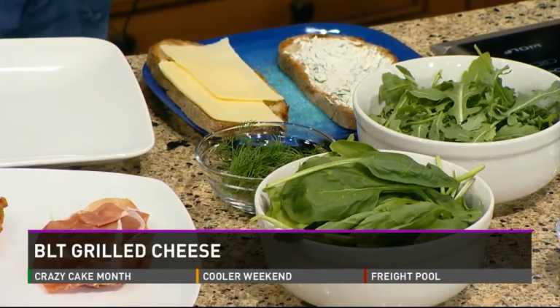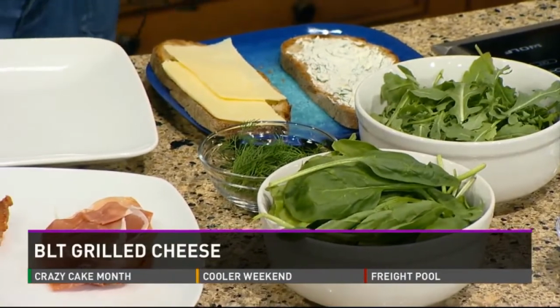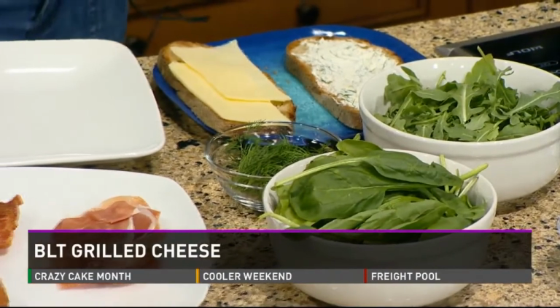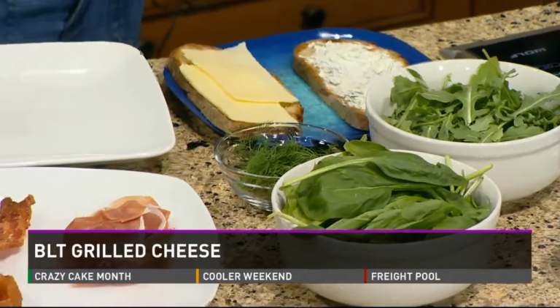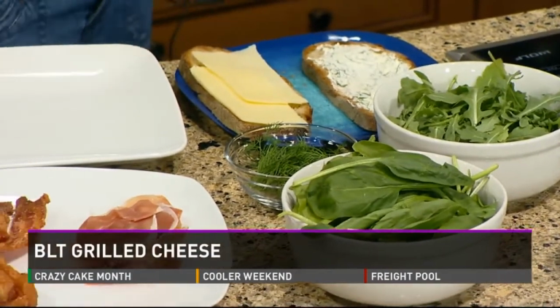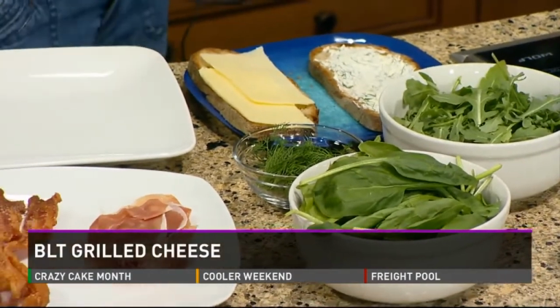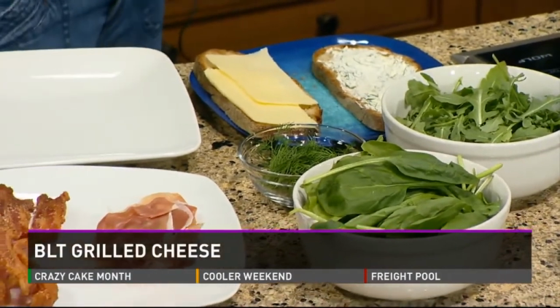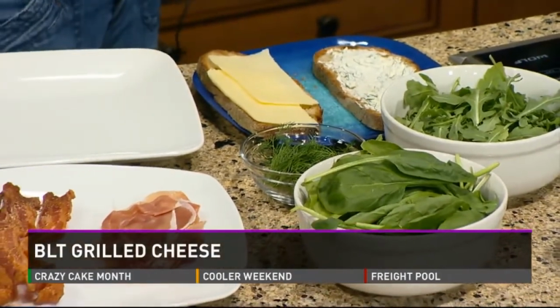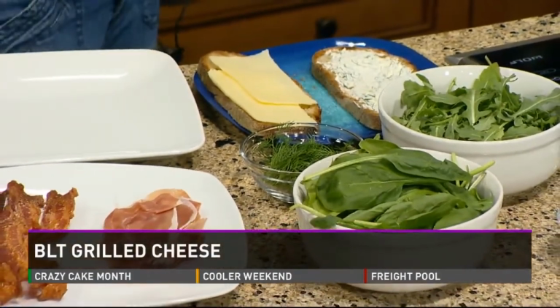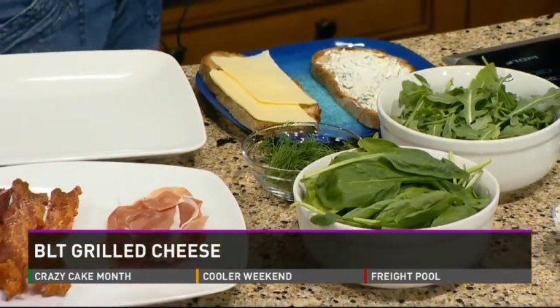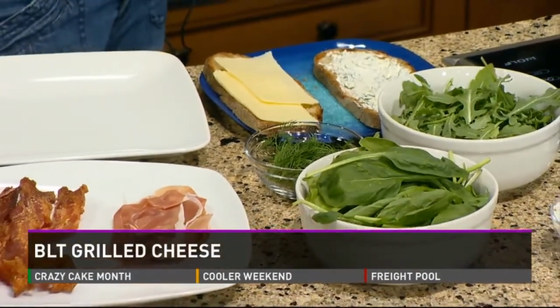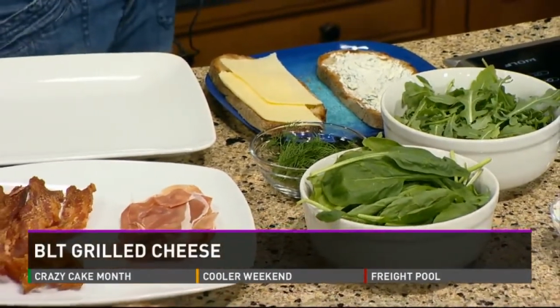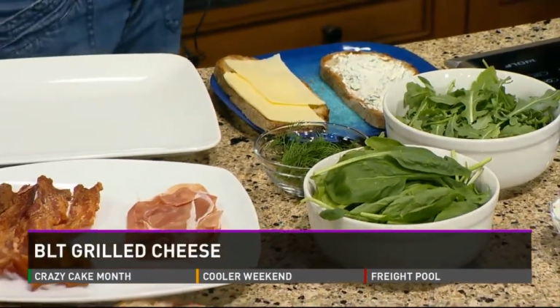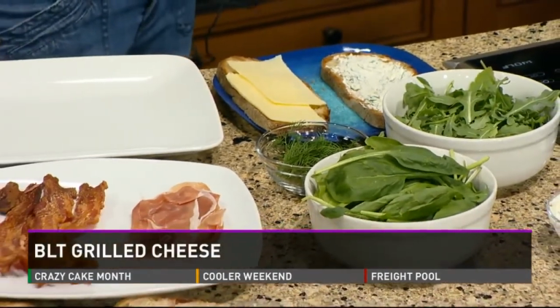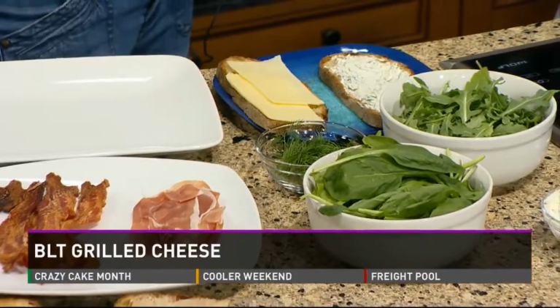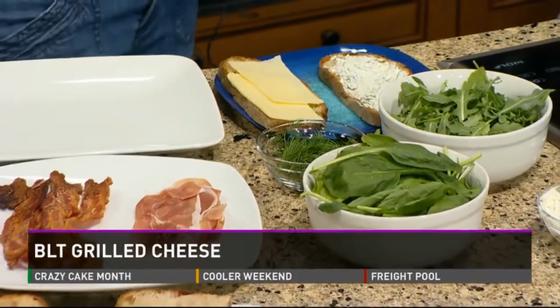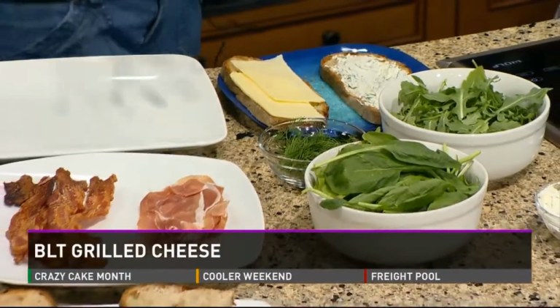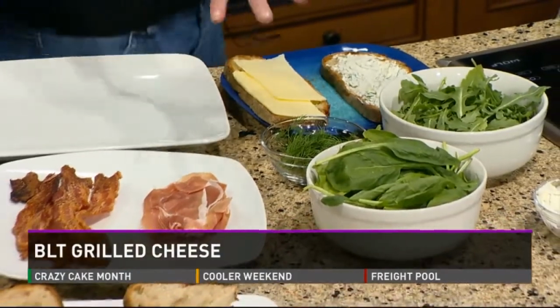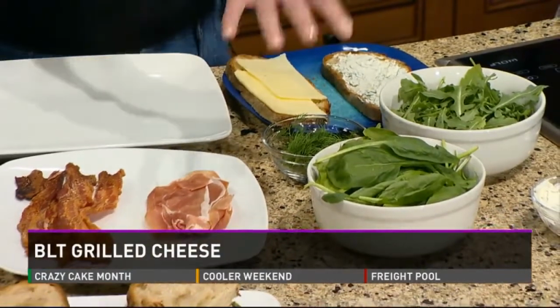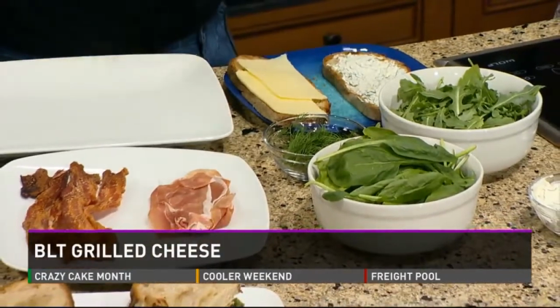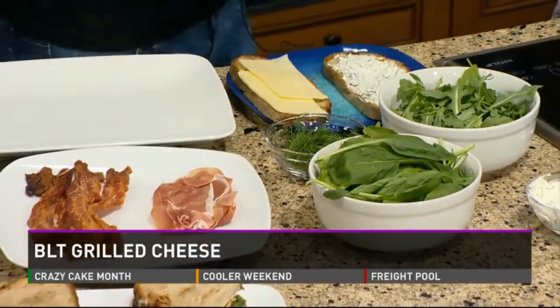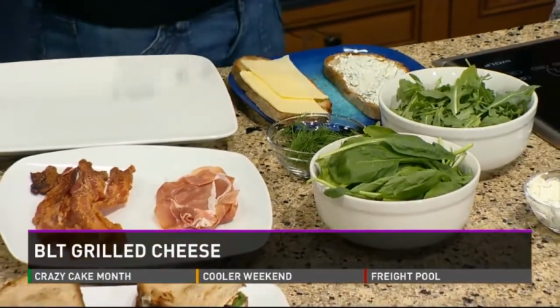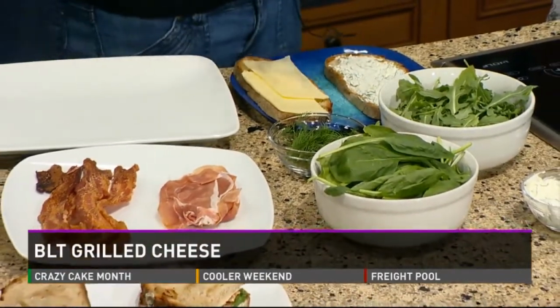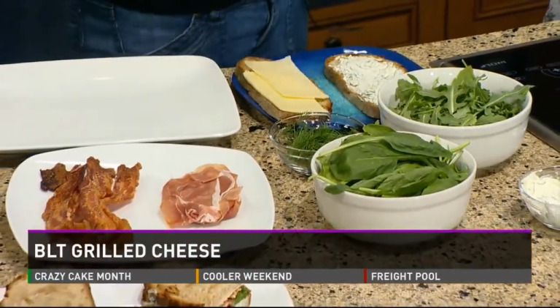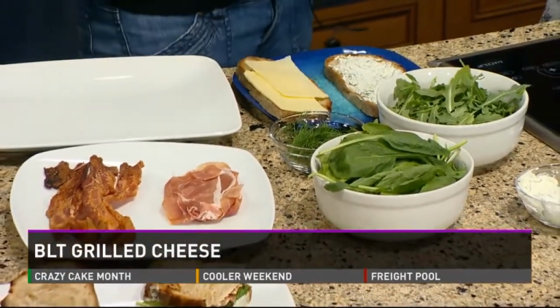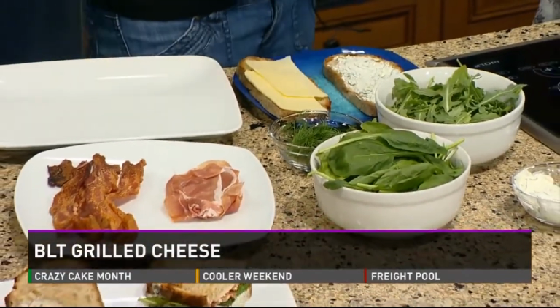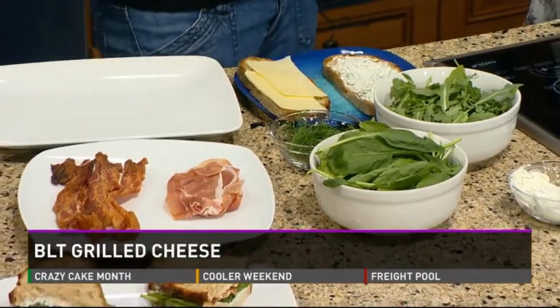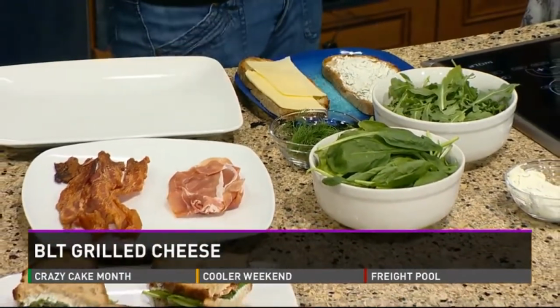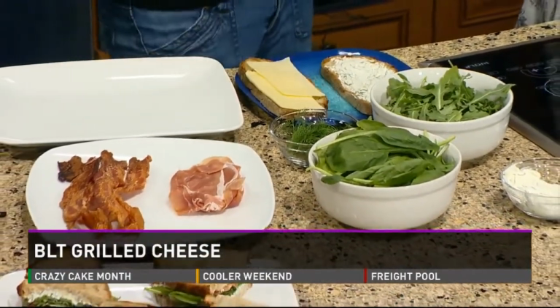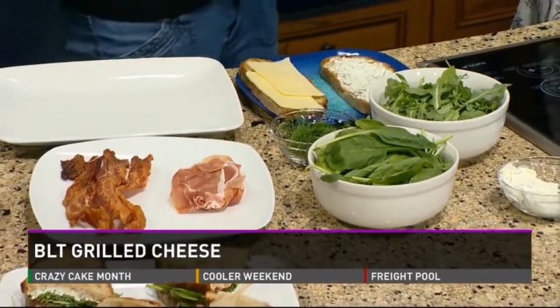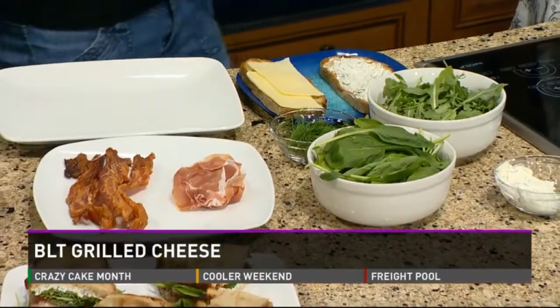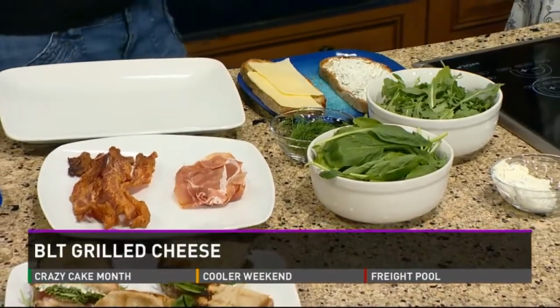When you wash it, you want to make sure you just run it under cold water and get rid of any of that sand and grit. And you got these at a Farmer's Market? I did get the spinach at the Farmer's Market. It looks nice. And I know a lot of the arugula you'll find more in the Longmont and Boulder area.